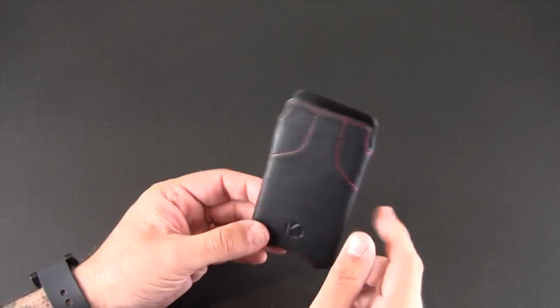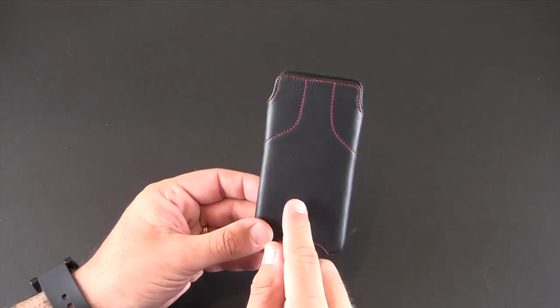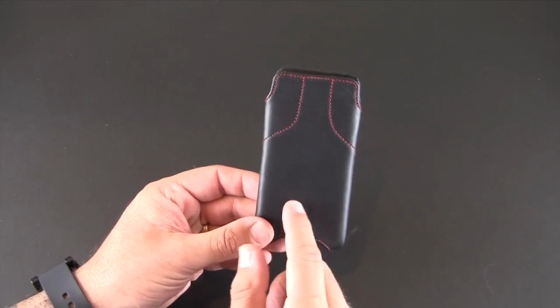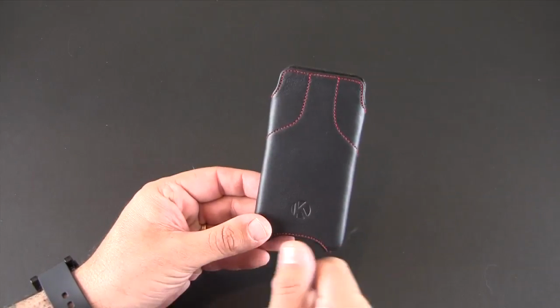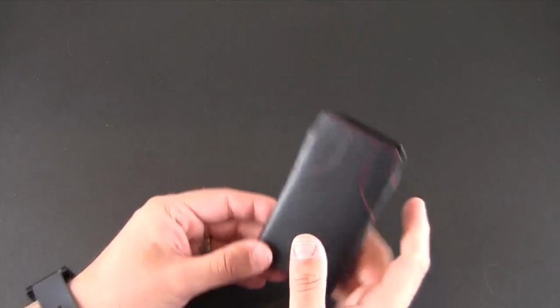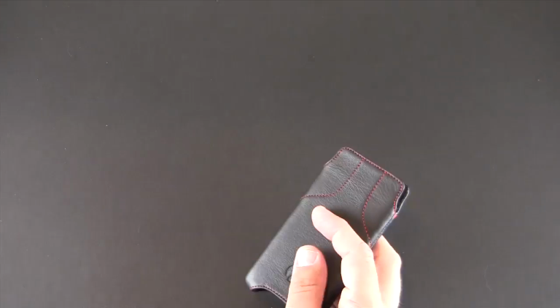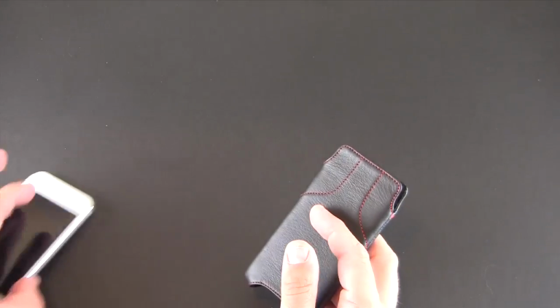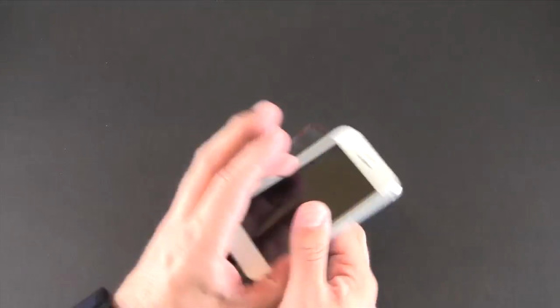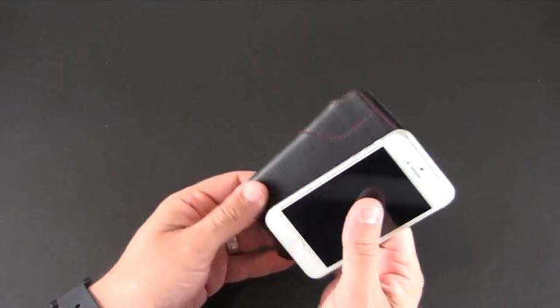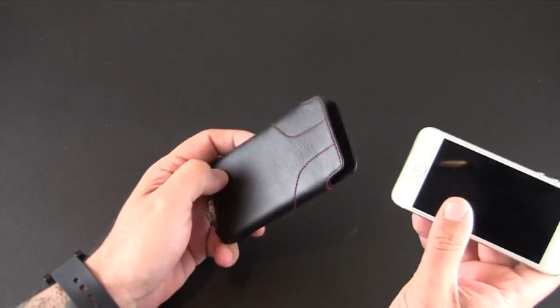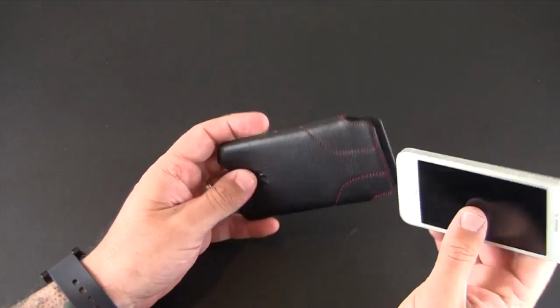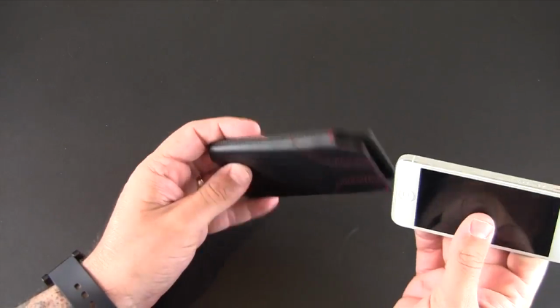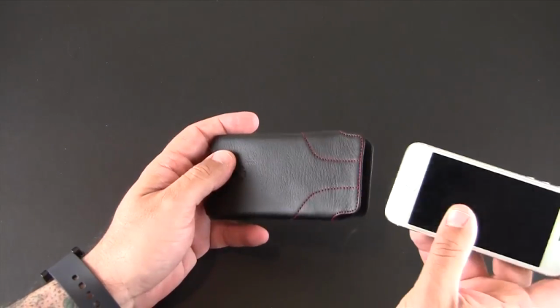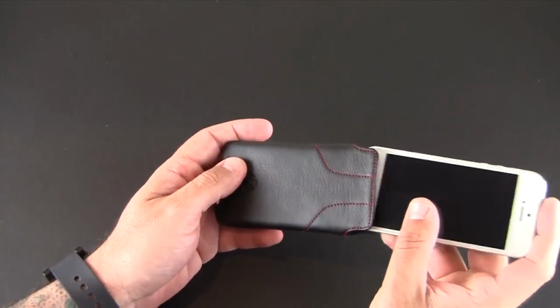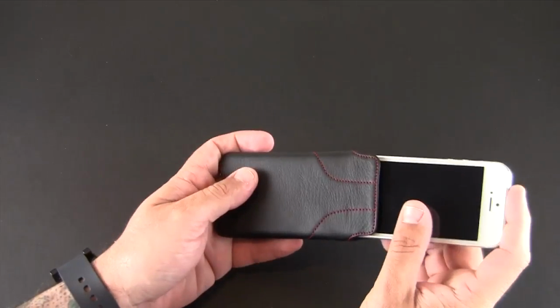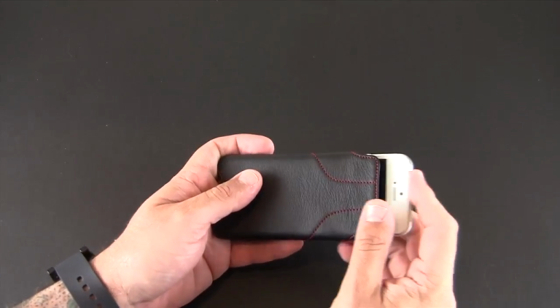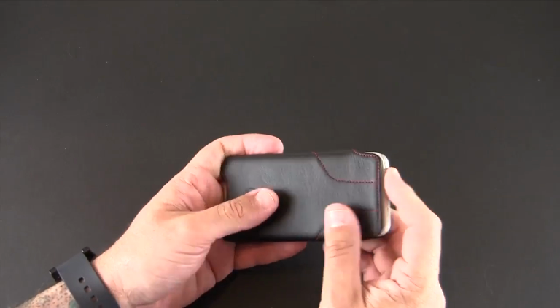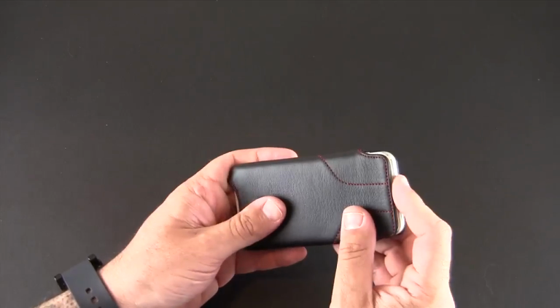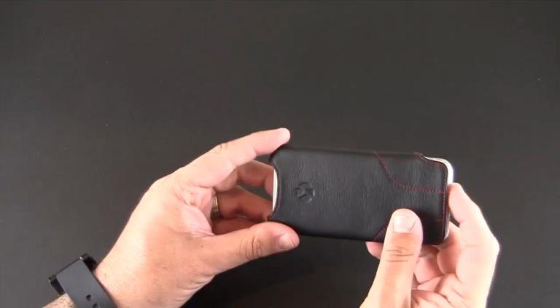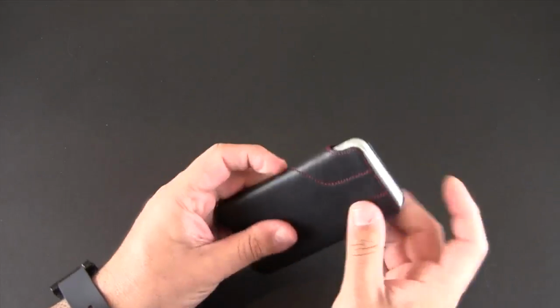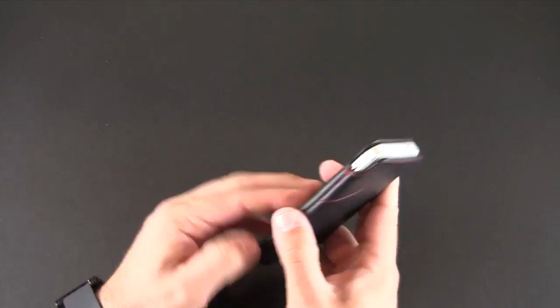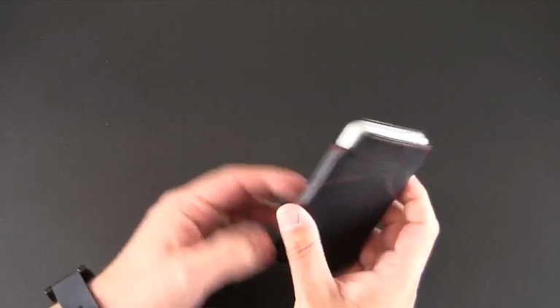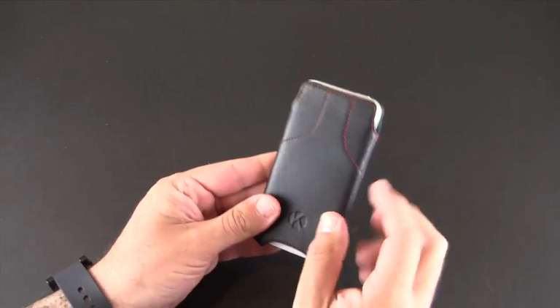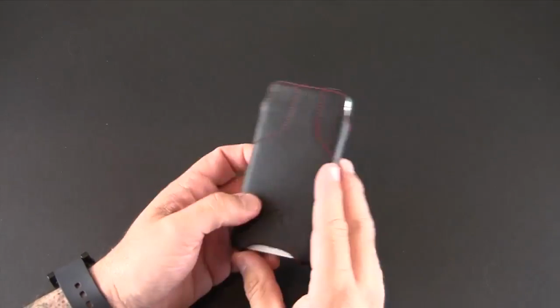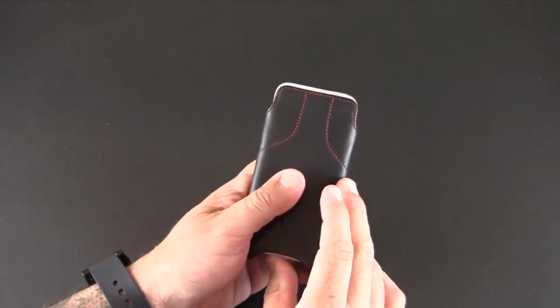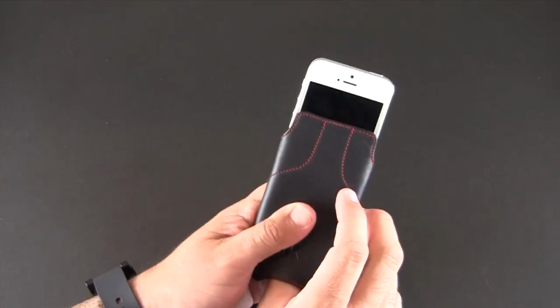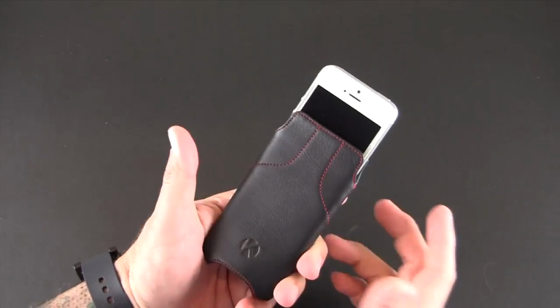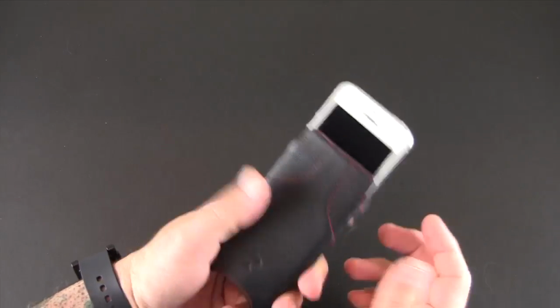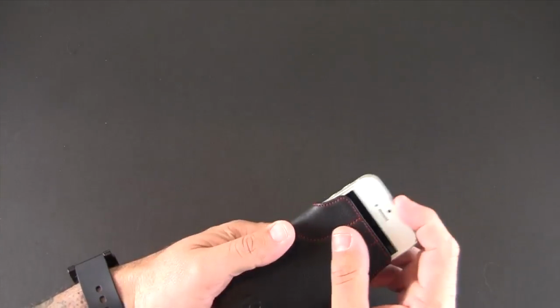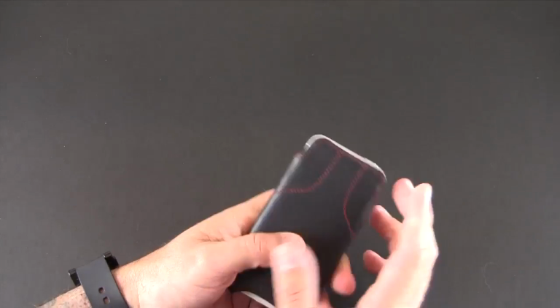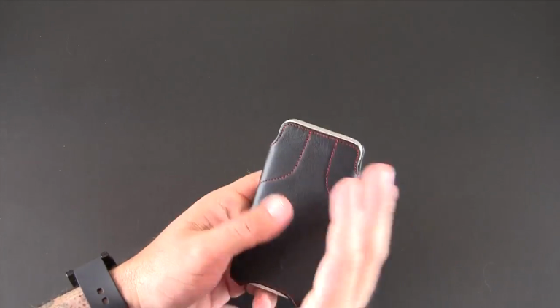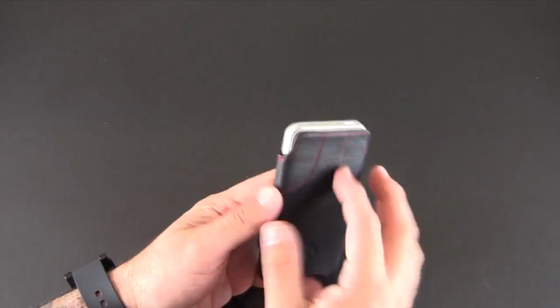You'll notice the company logo on the front — that's meant to help you properly align your phone in the case when you put it in. It fits in just fine like so, and again you want to make sure that you put it in the right way so when you pop it out your phone's facing you.